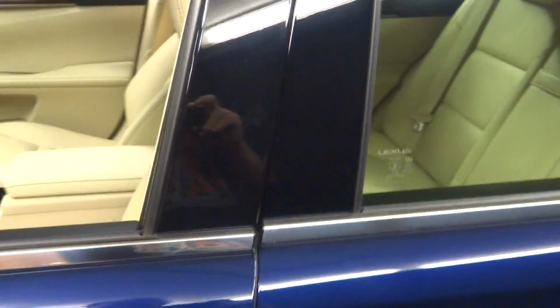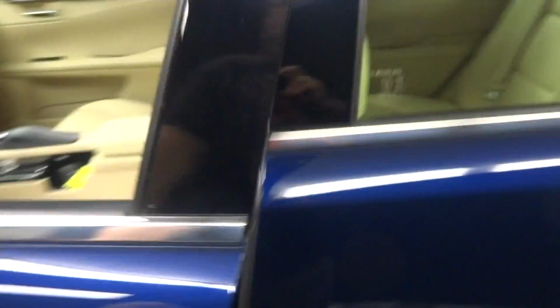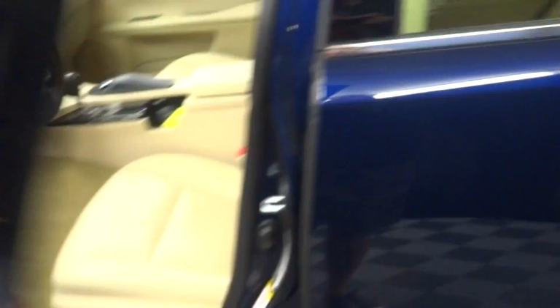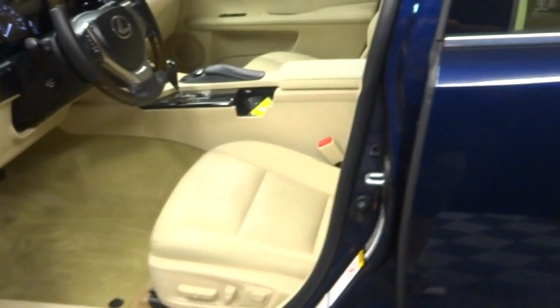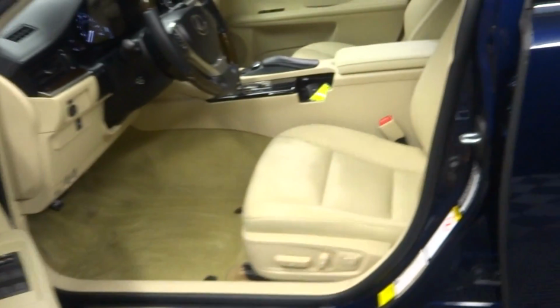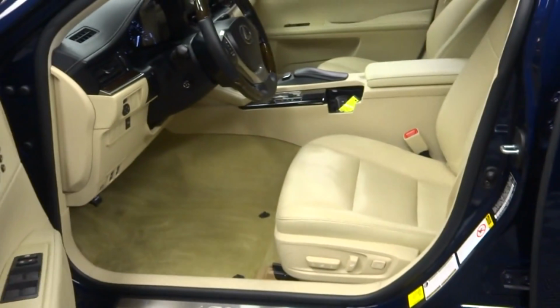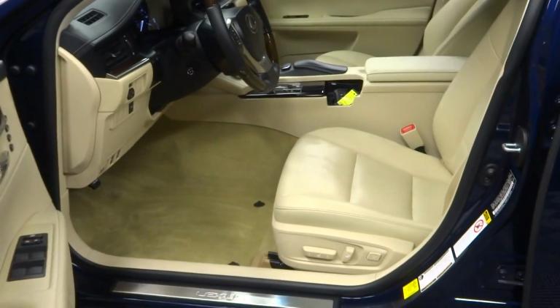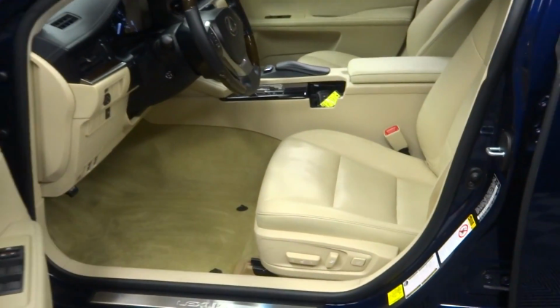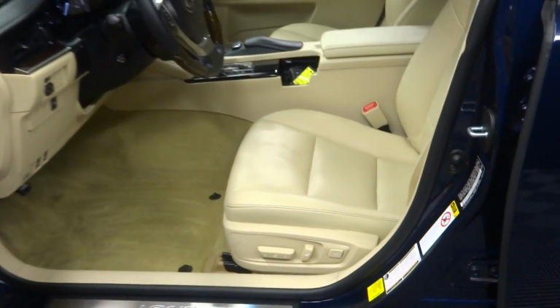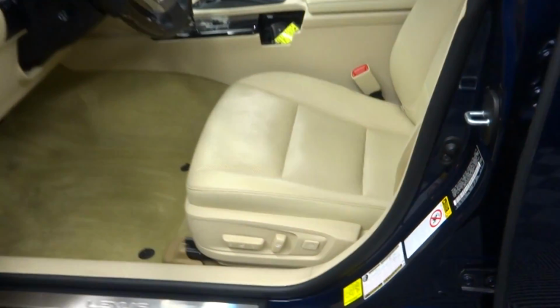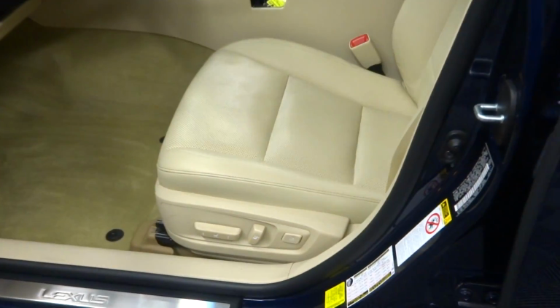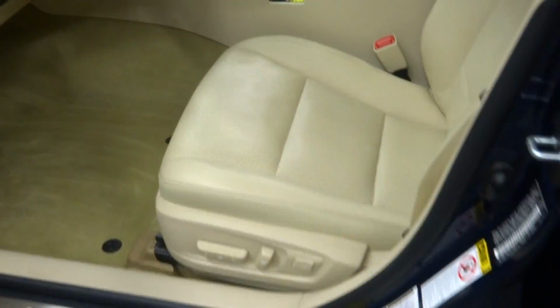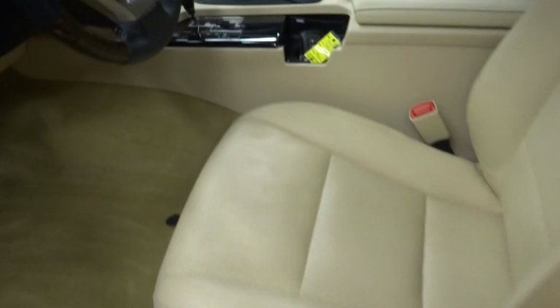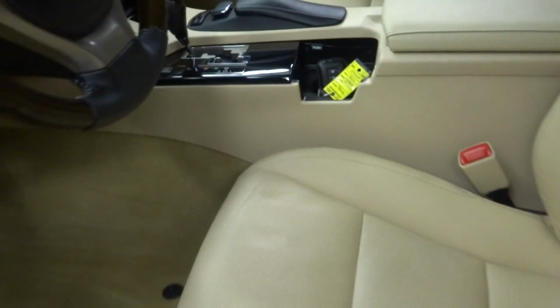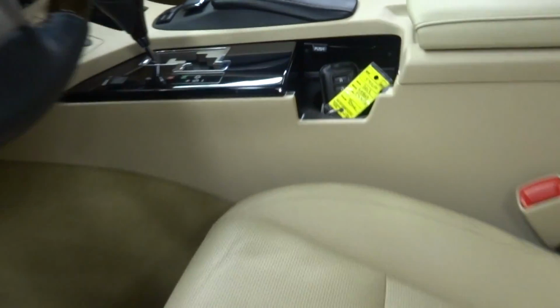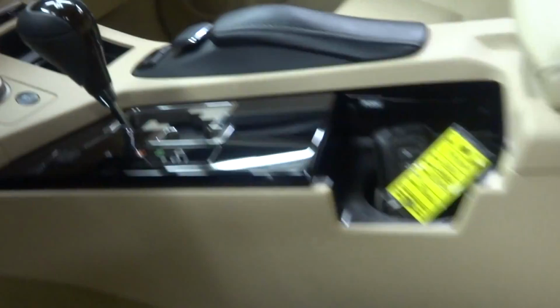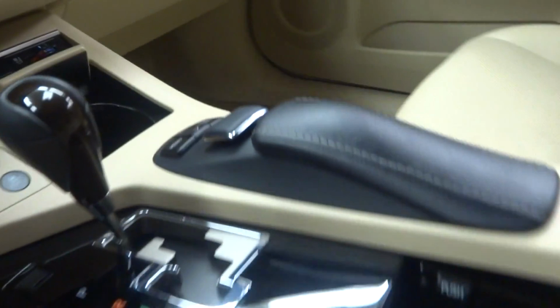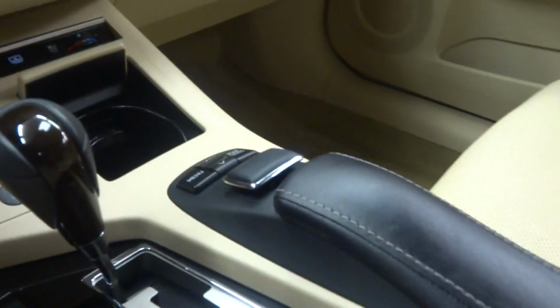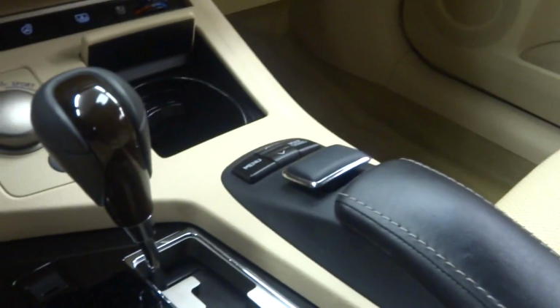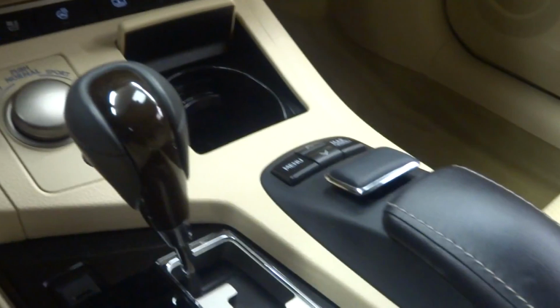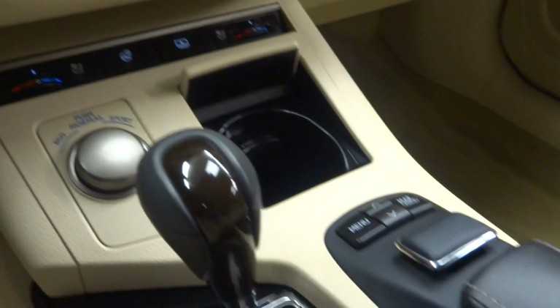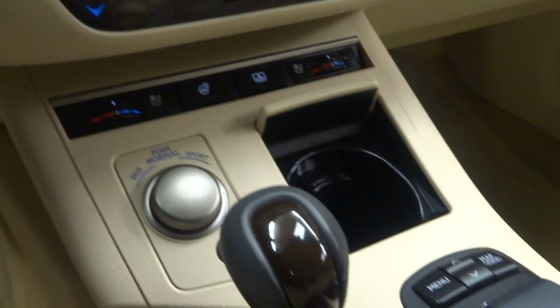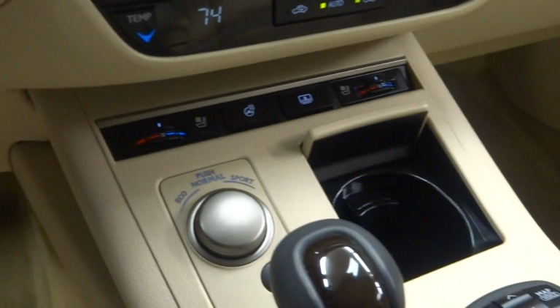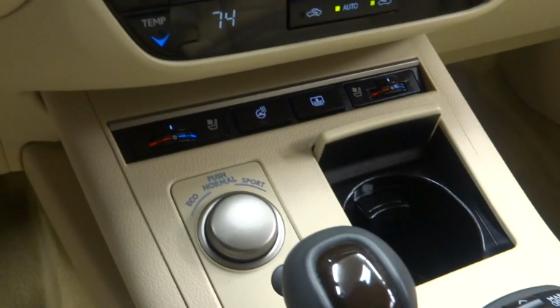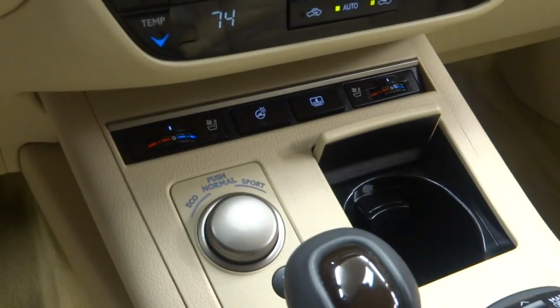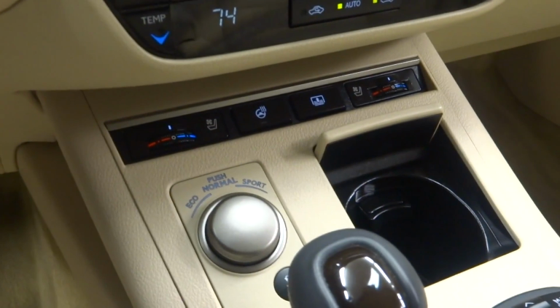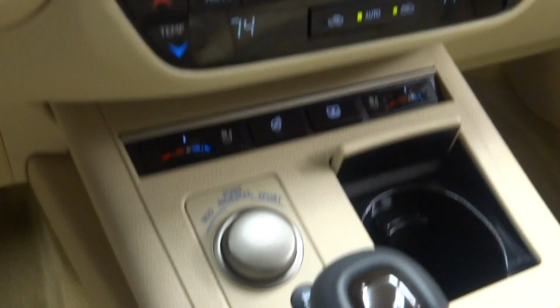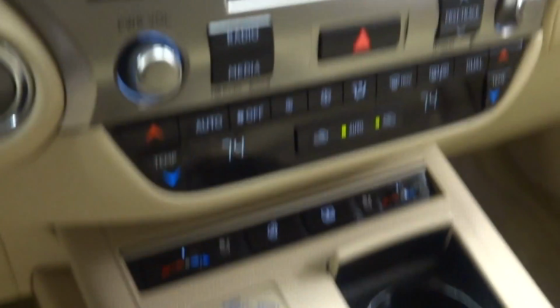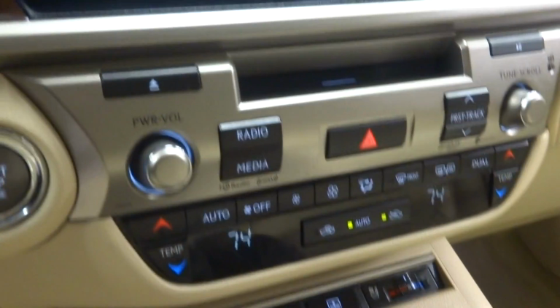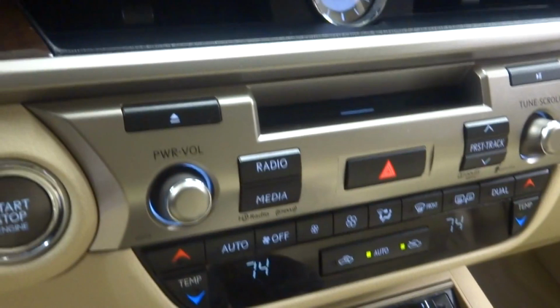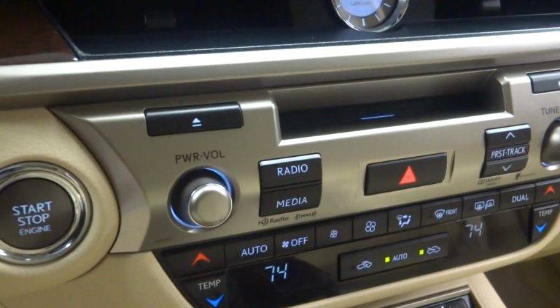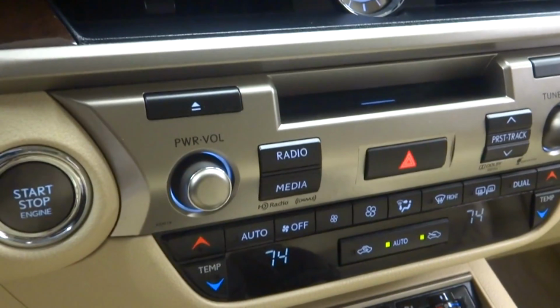This one is dark blue, got tan leather interior, power bucket seats, heated and cooled seats, heated steering.